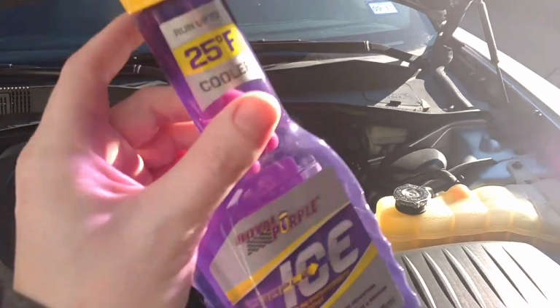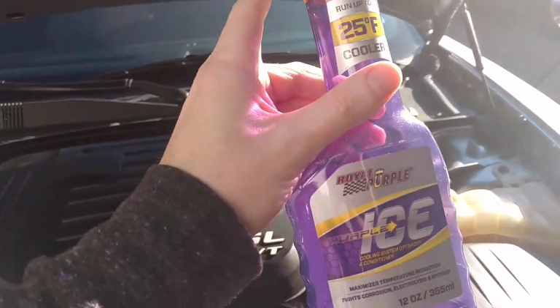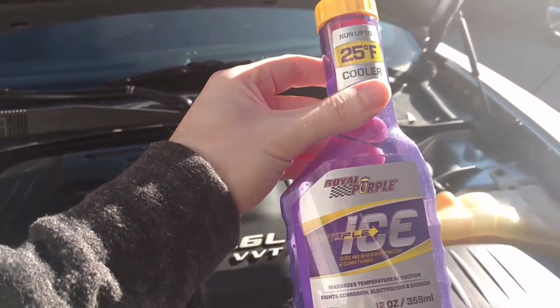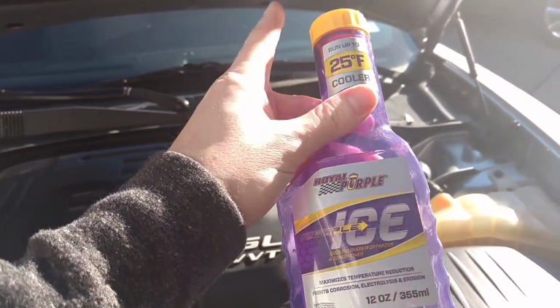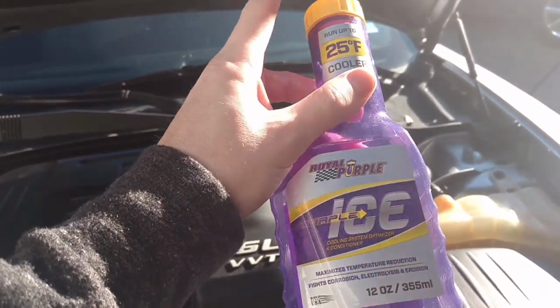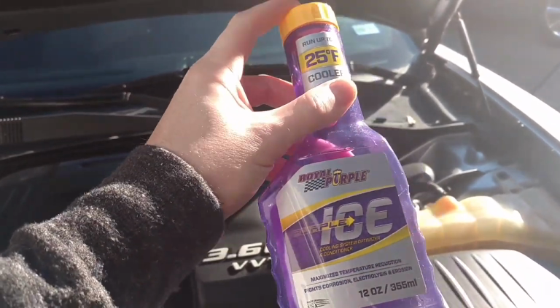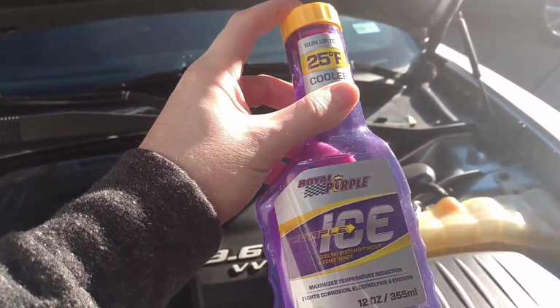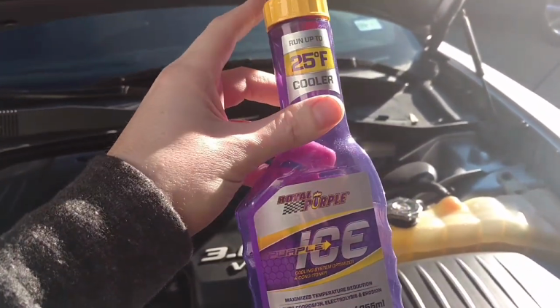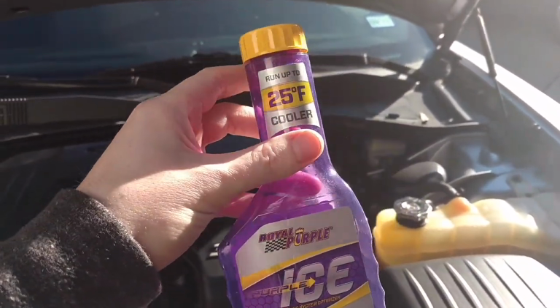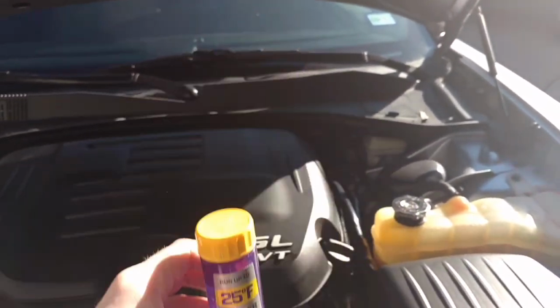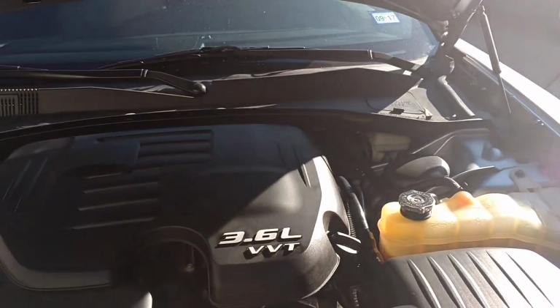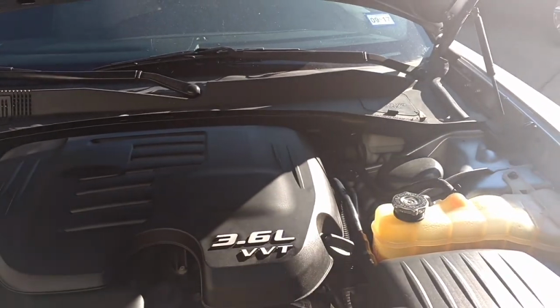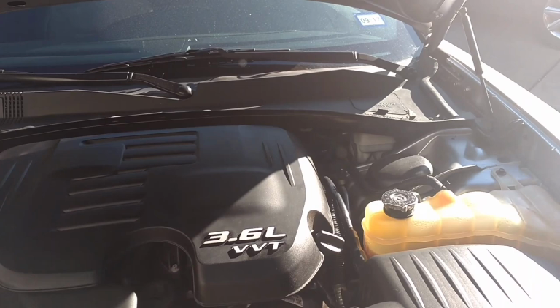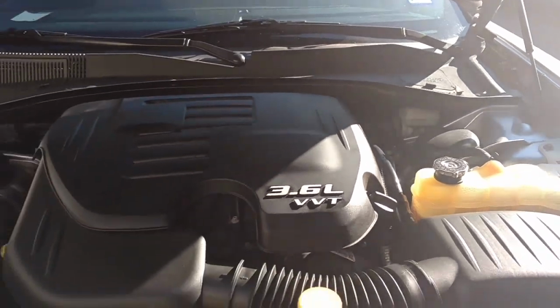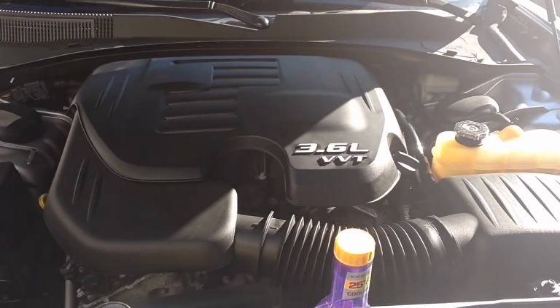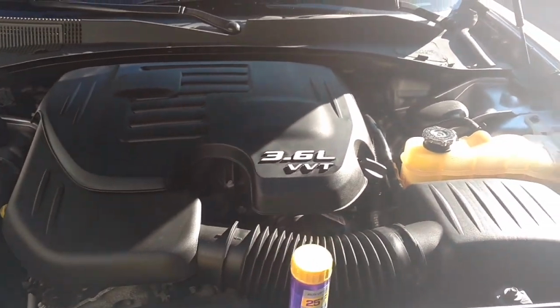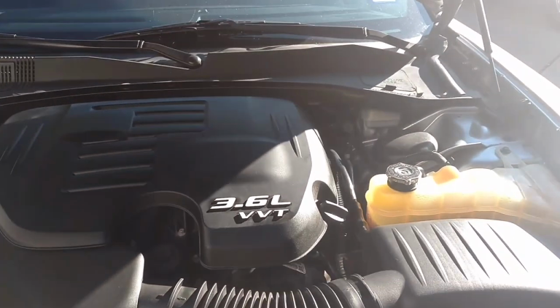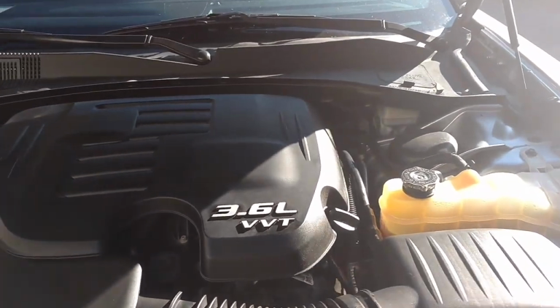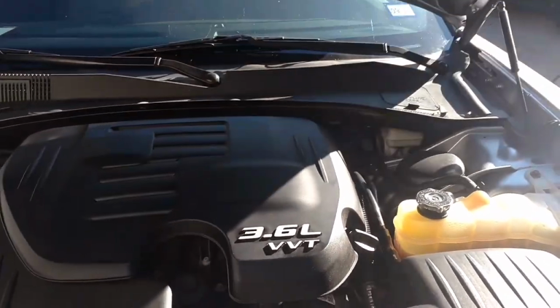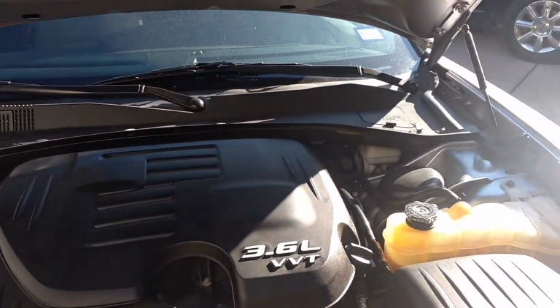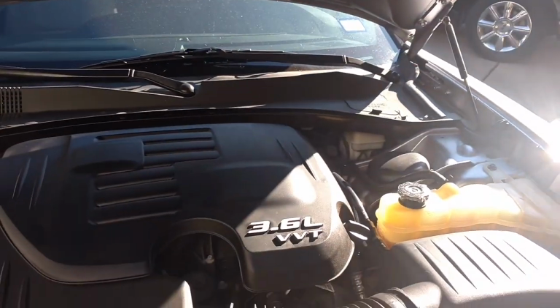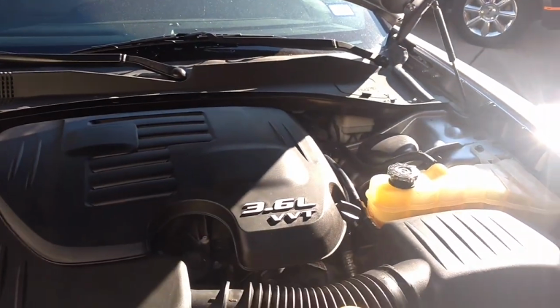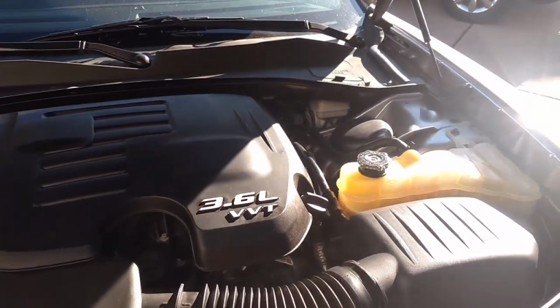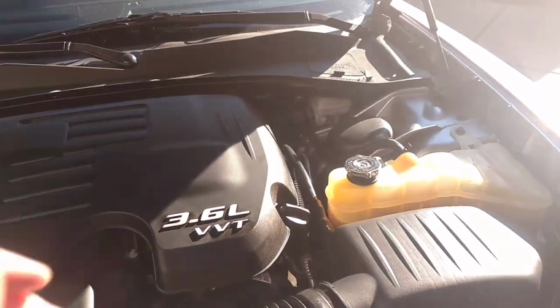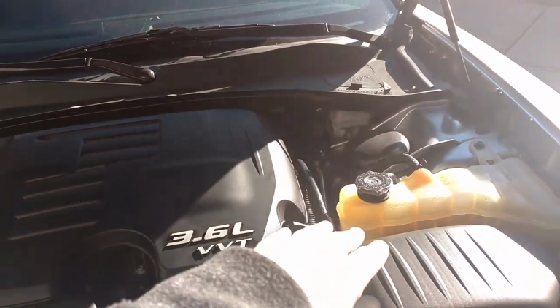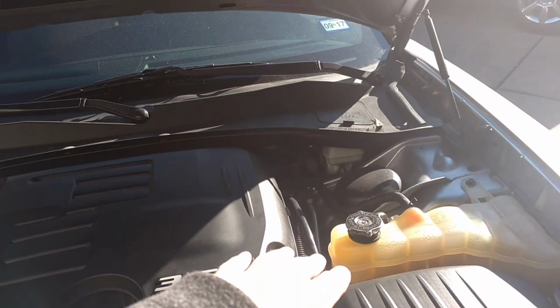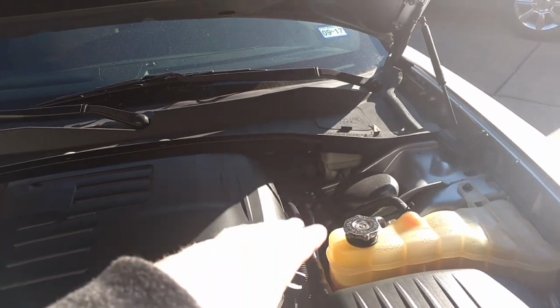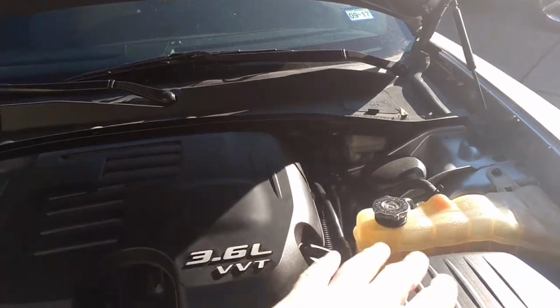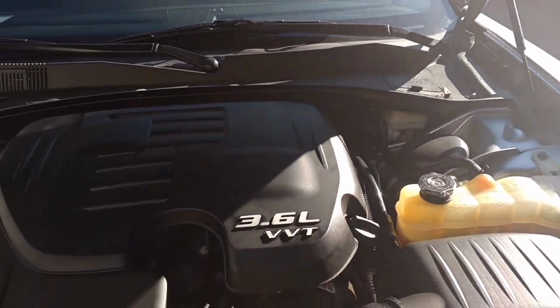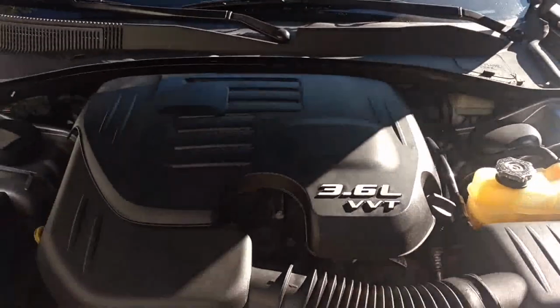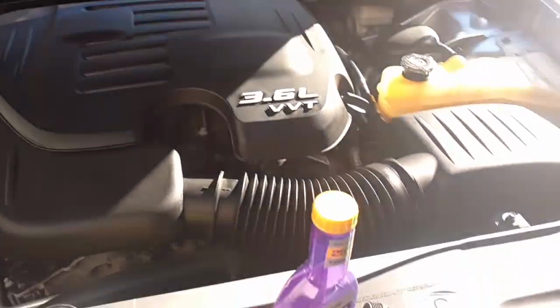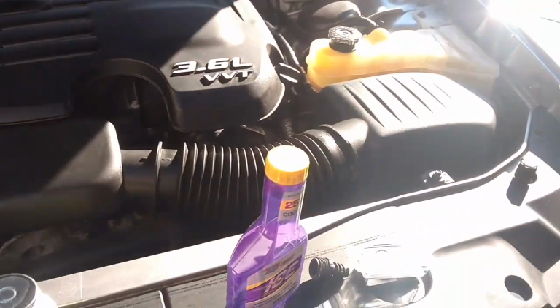We also used Royal Purple flush, which did a good job. There was a ton of corrosion and the orange coolant that was in there was the wrong kind.